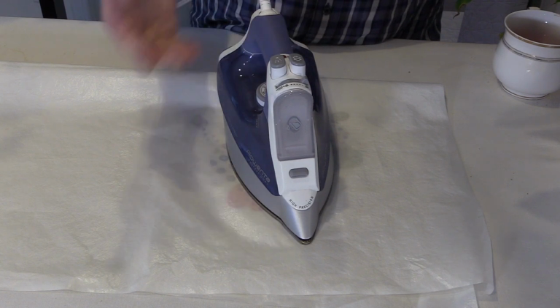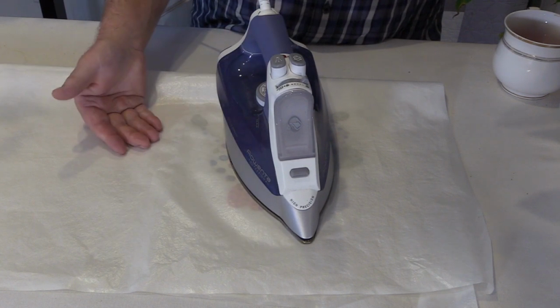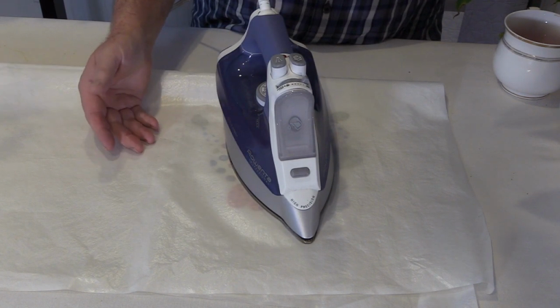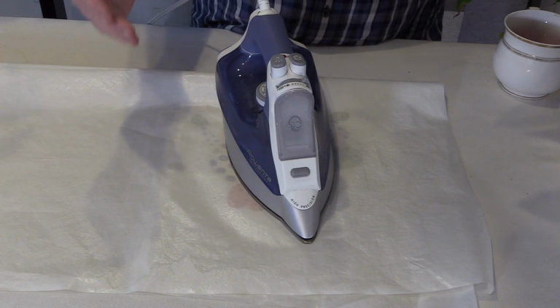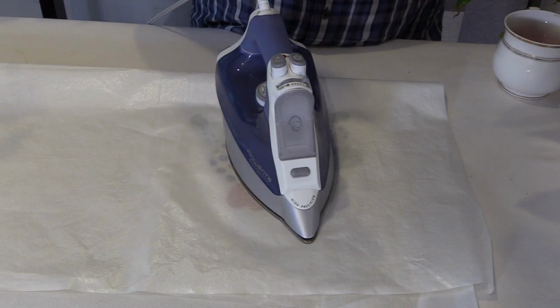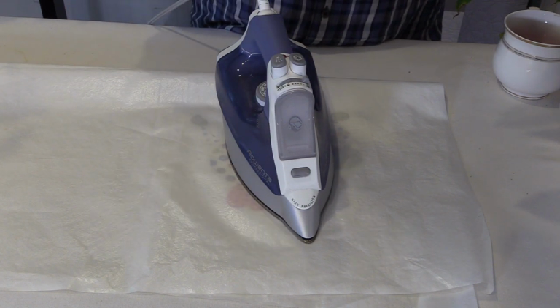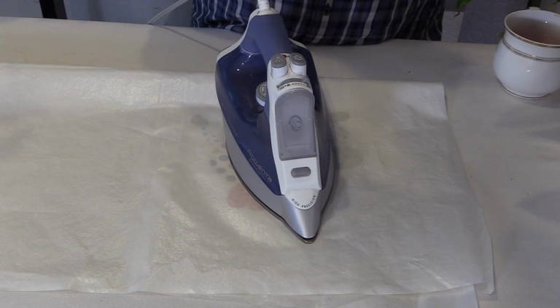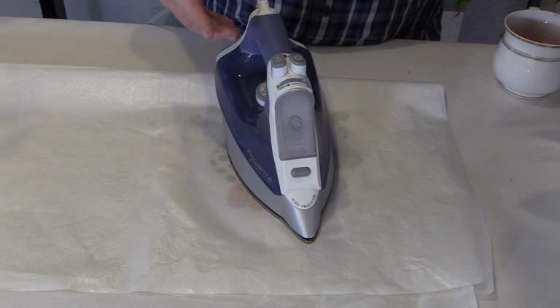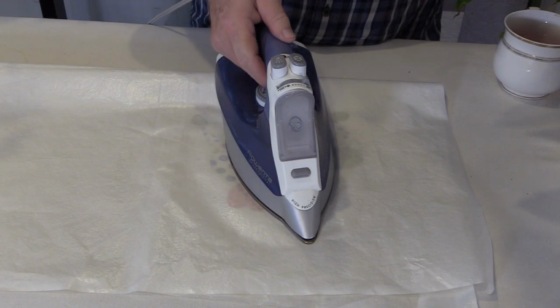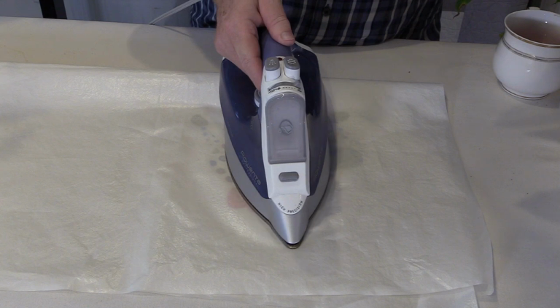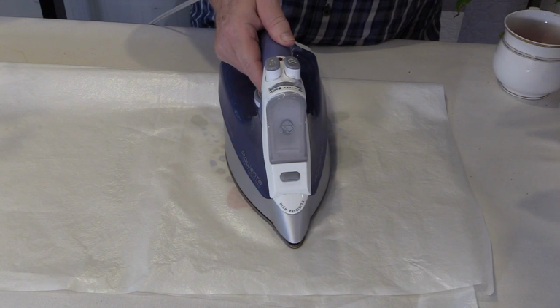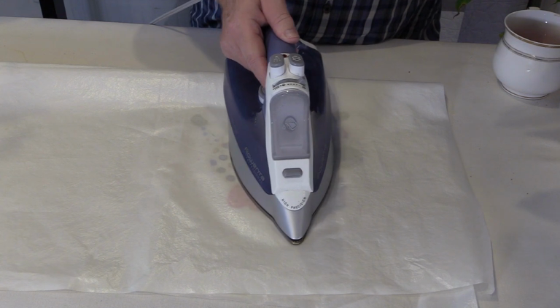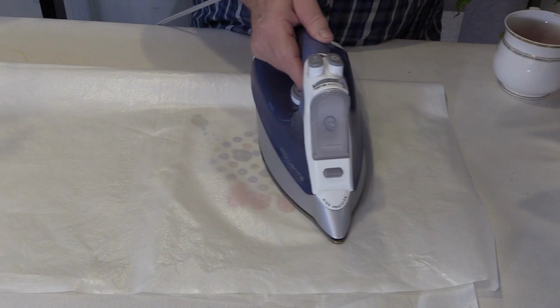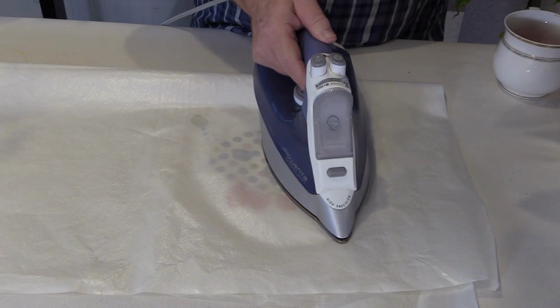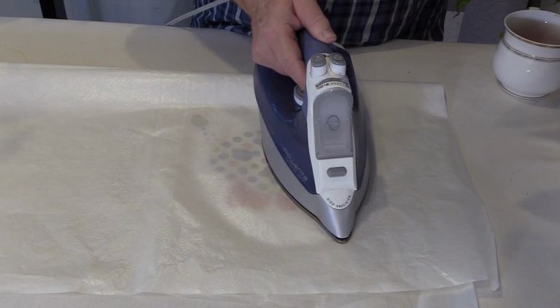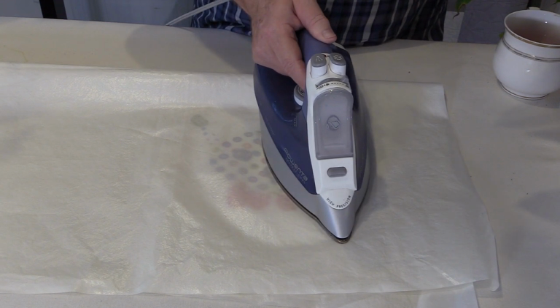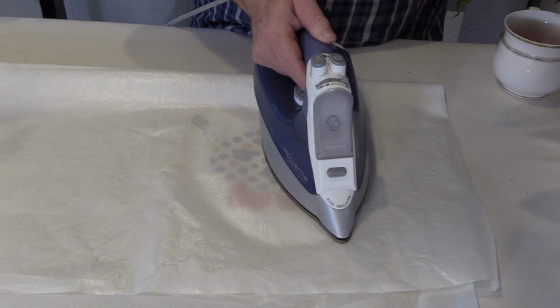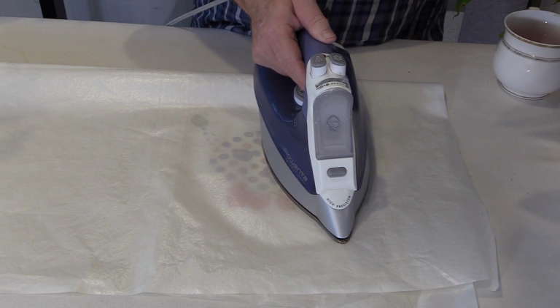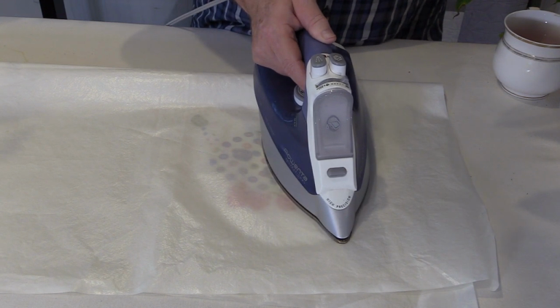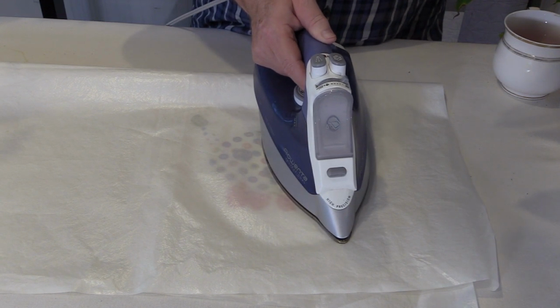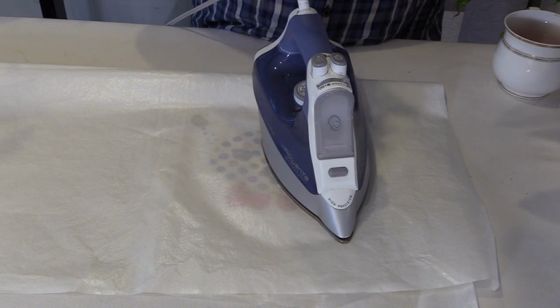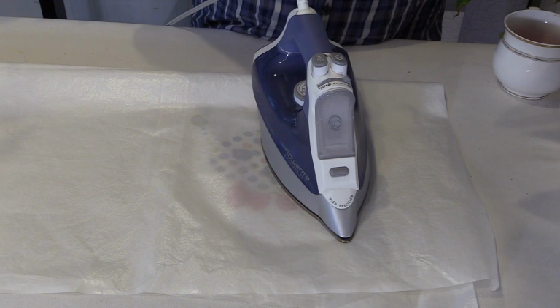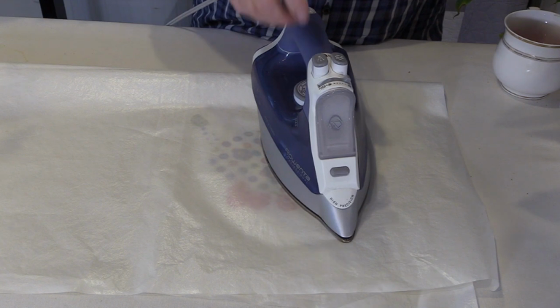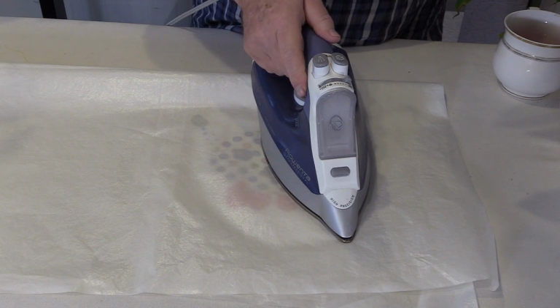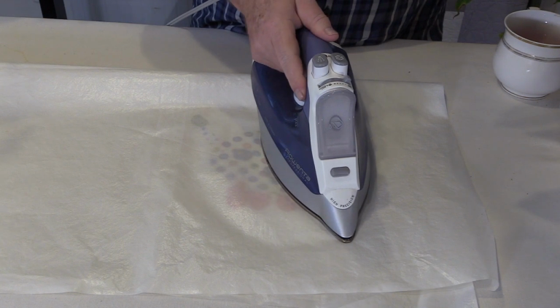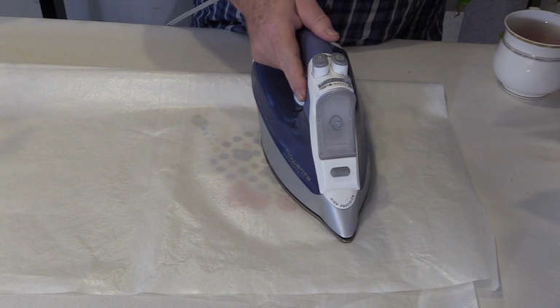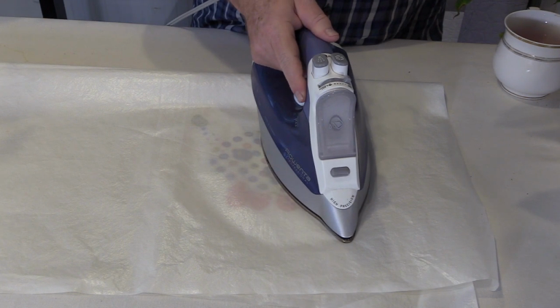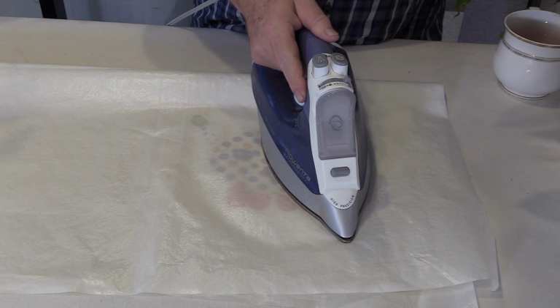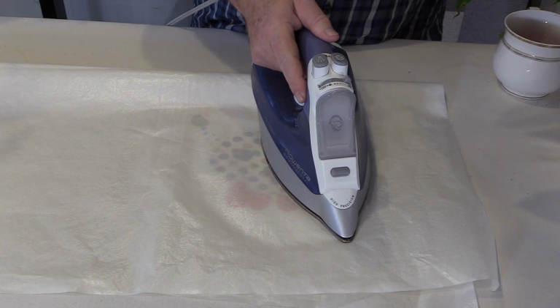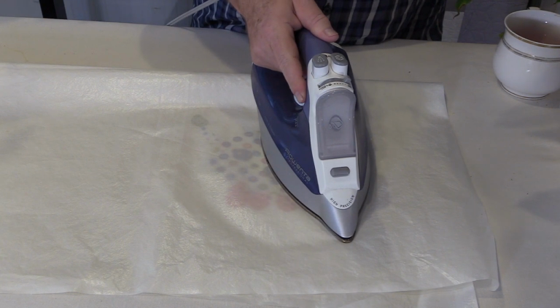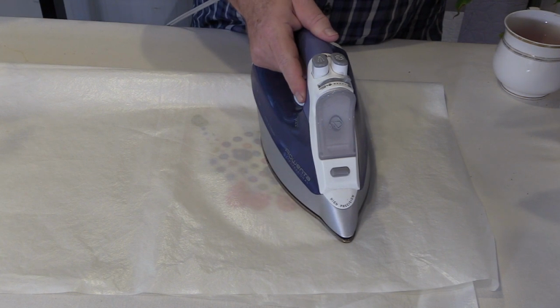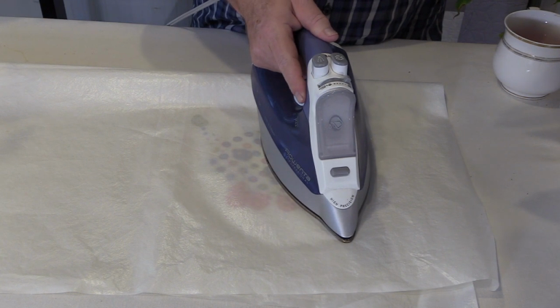After I get done pressing this from the top down, I'll go ahead and flip it over and I might even mist it again from the back, just to make sure that we have fully activated all of that fusible web all the way through the product.